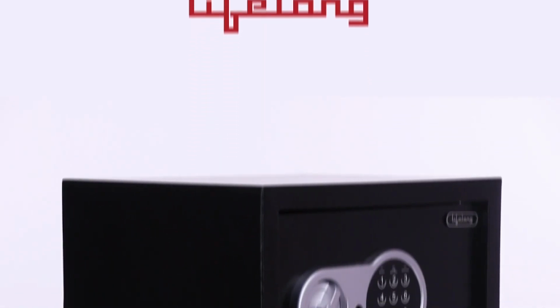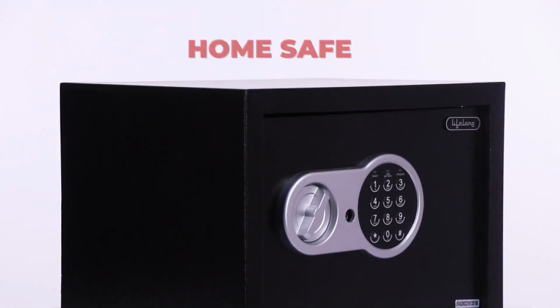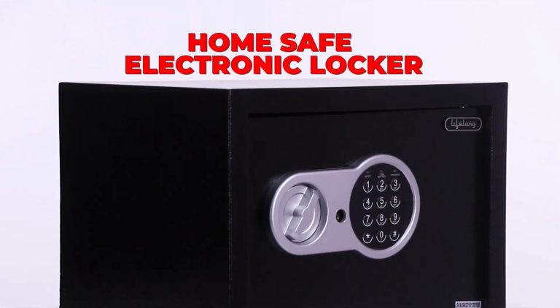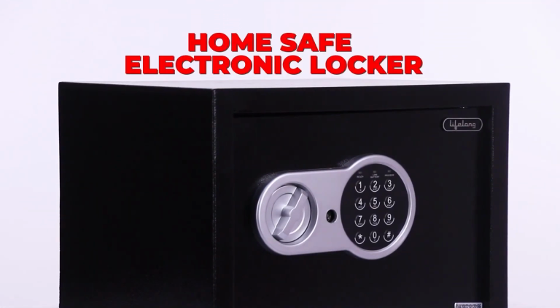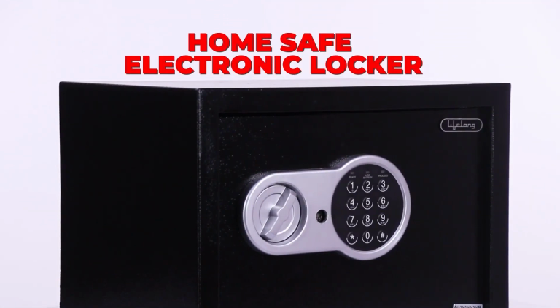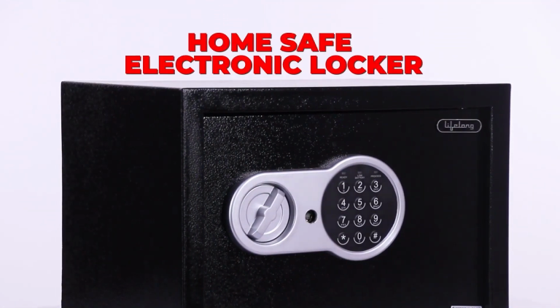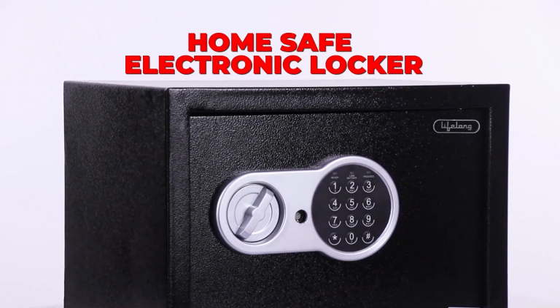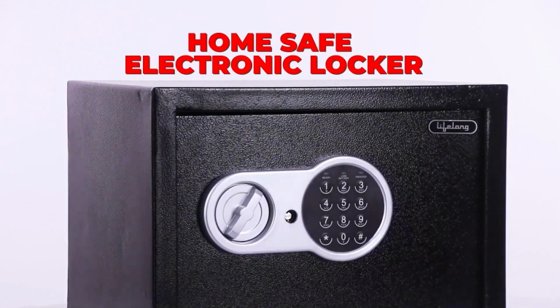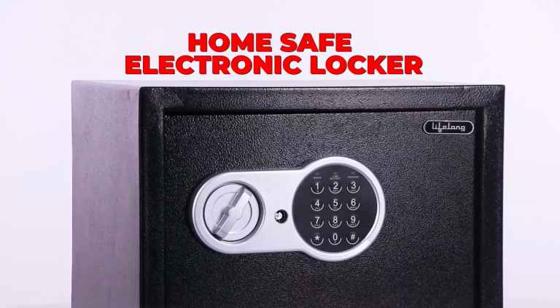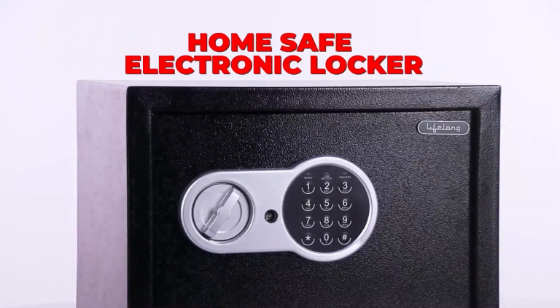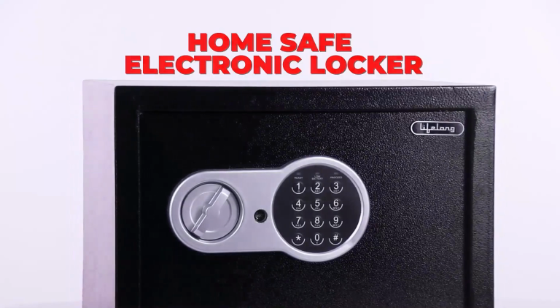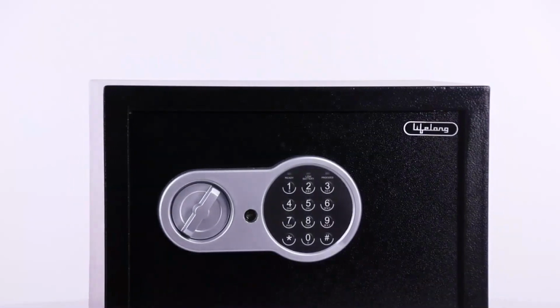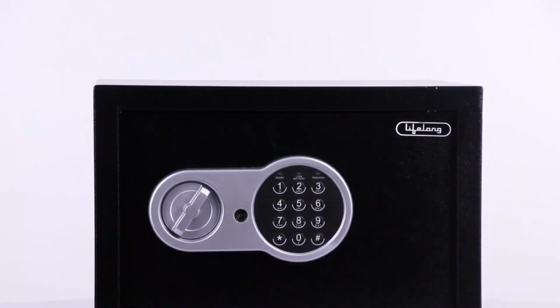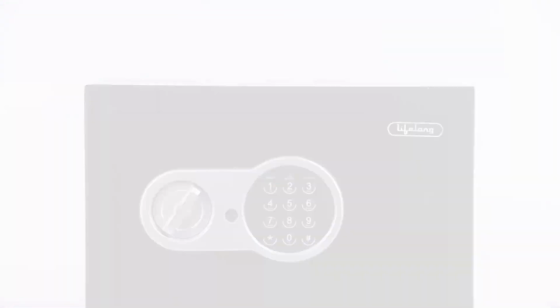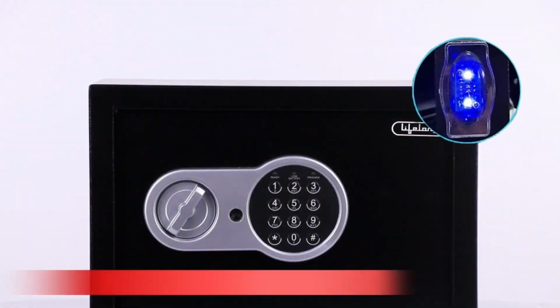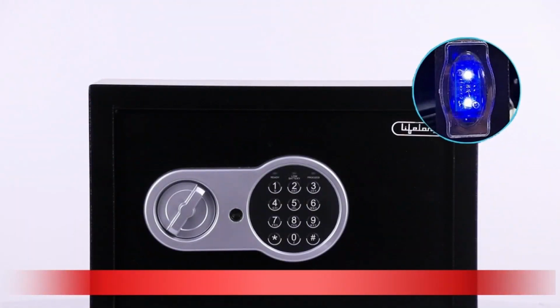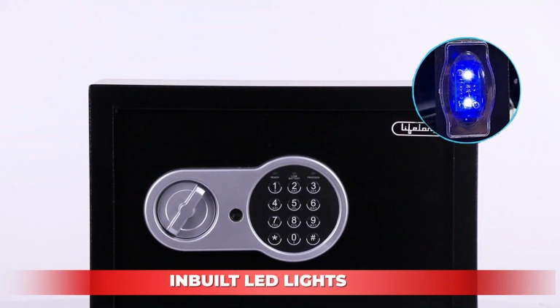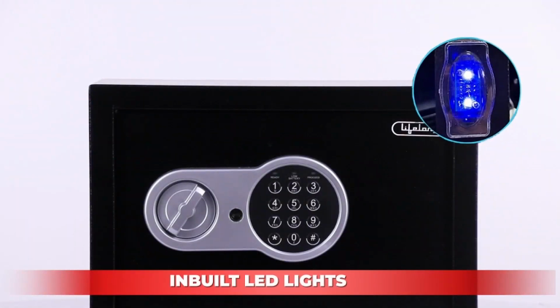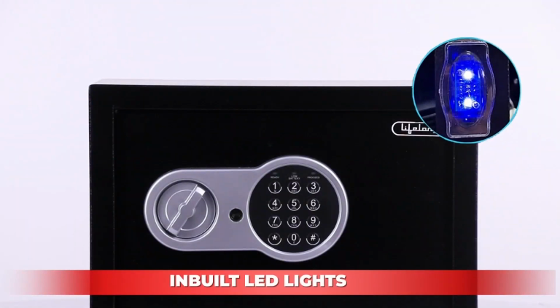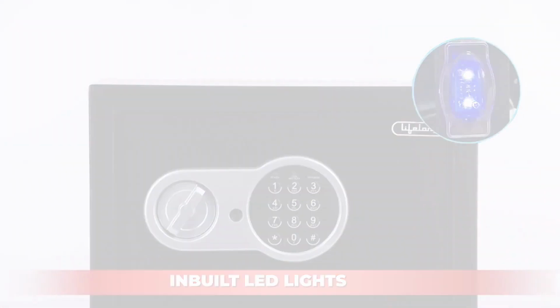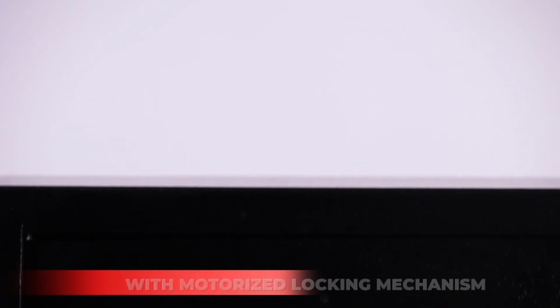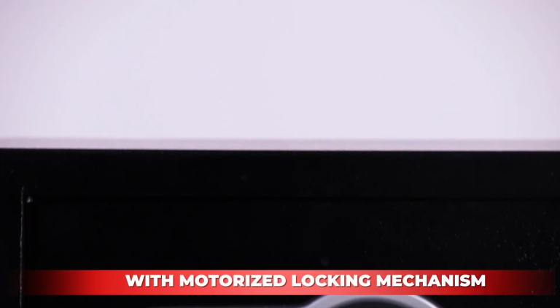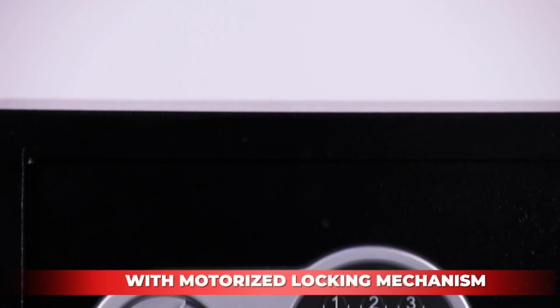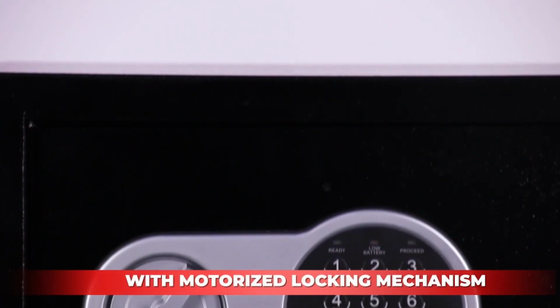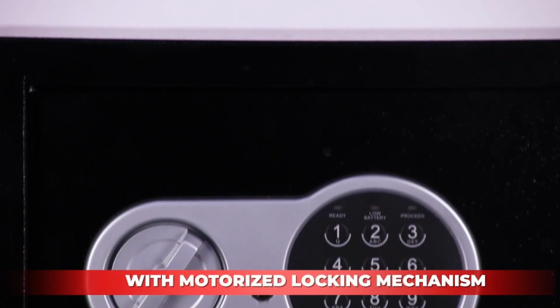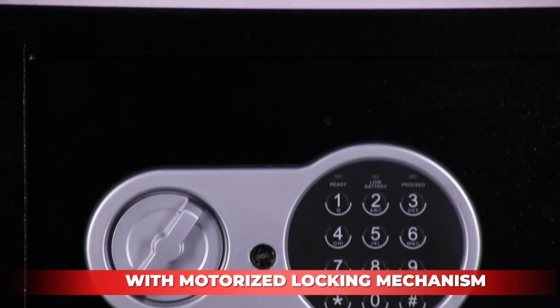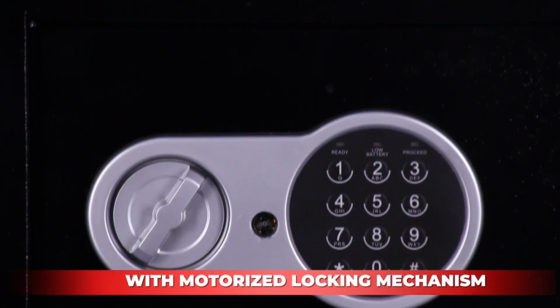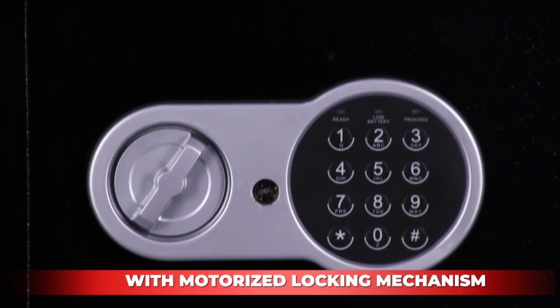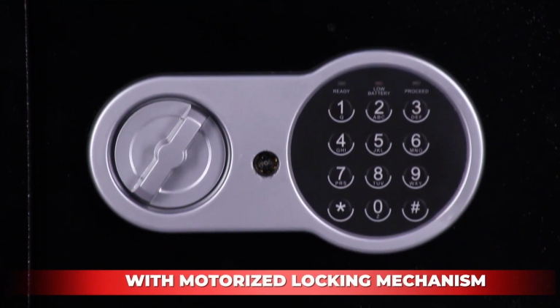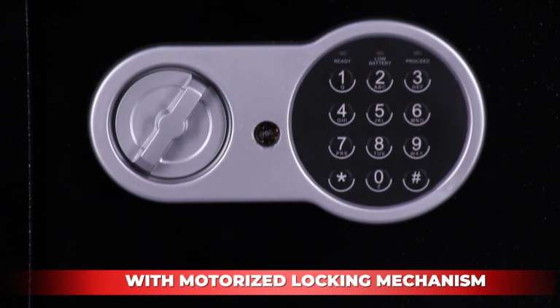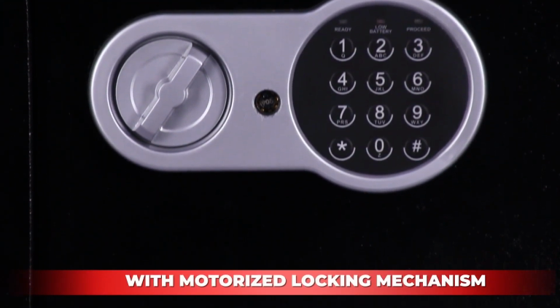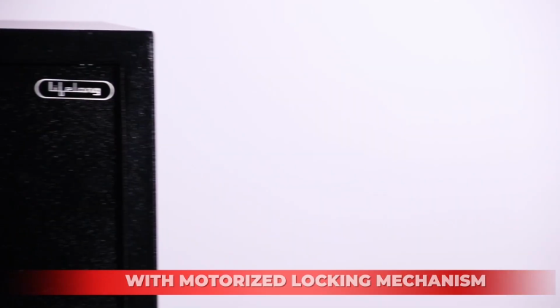Lifelong presents you safety and security with the help of our electronic home safe that comes with an LED light and motorized locking mechanism. You can use it at home and at the office.